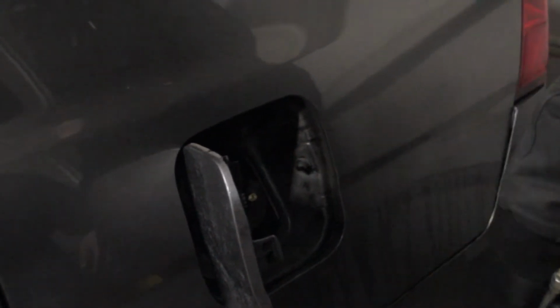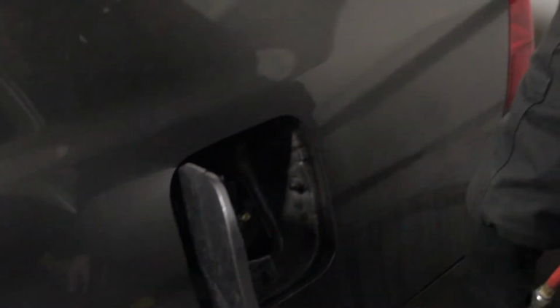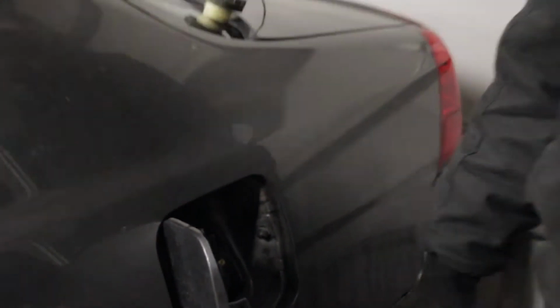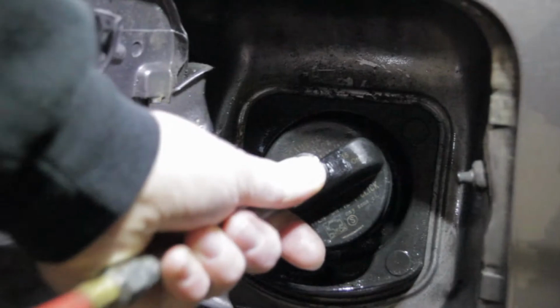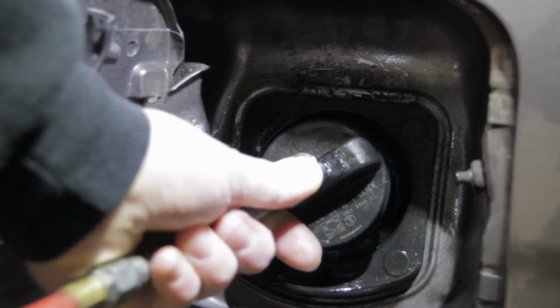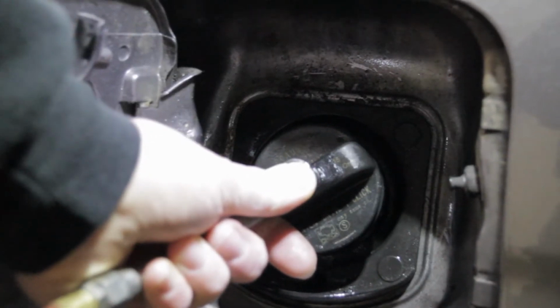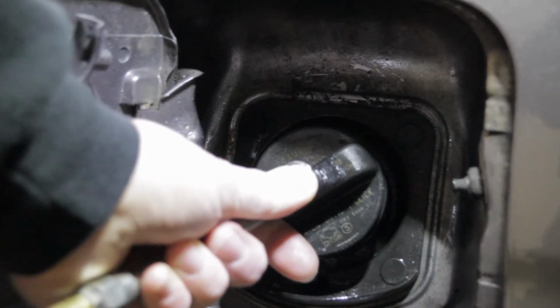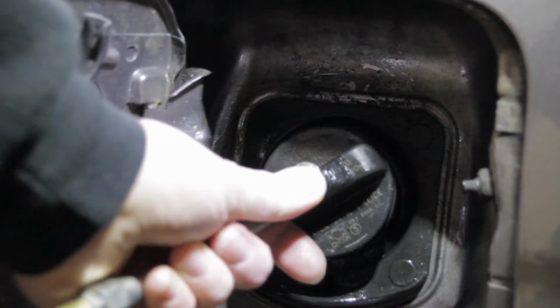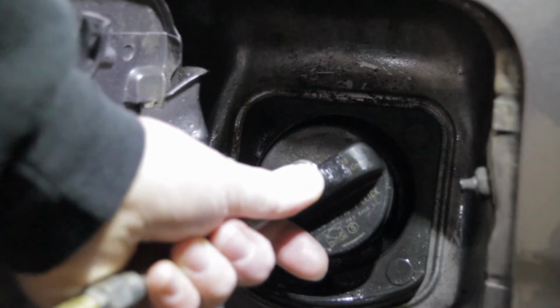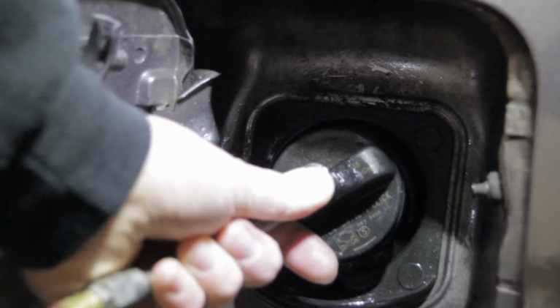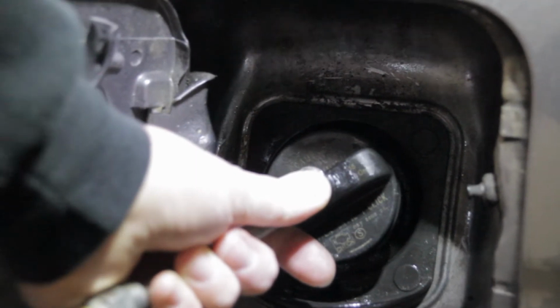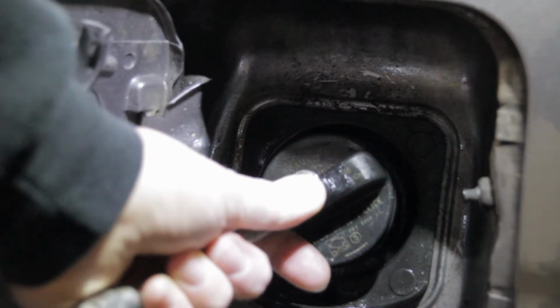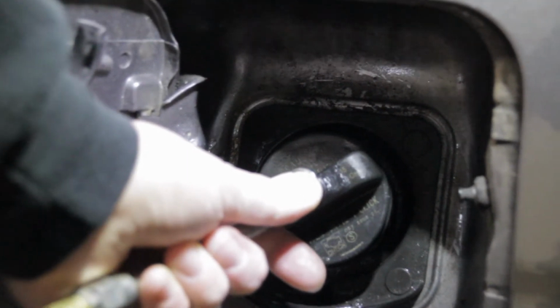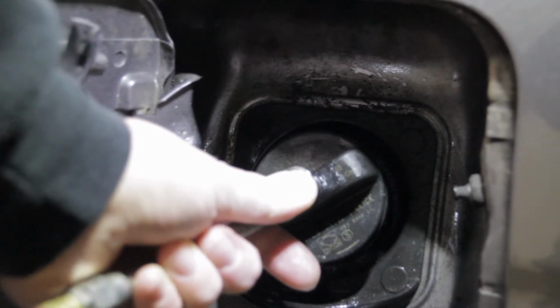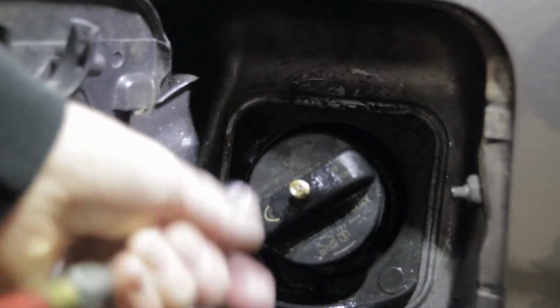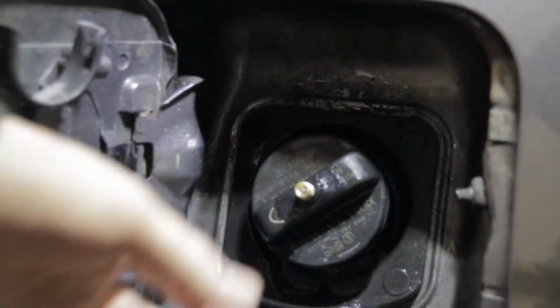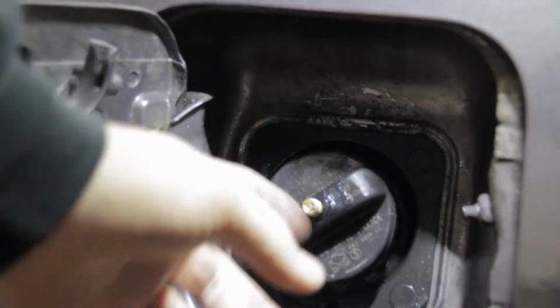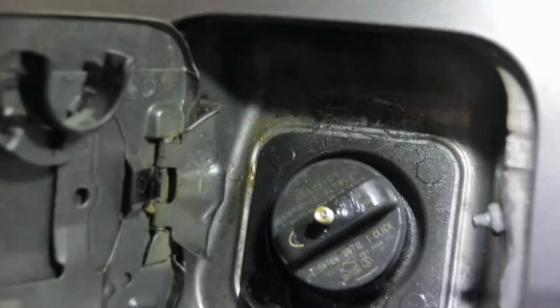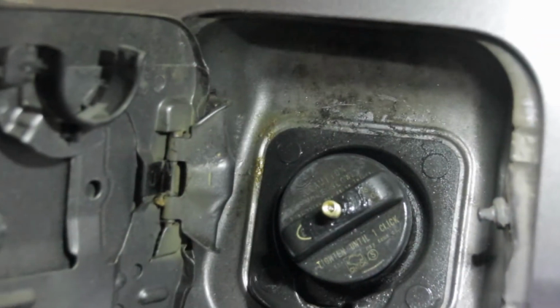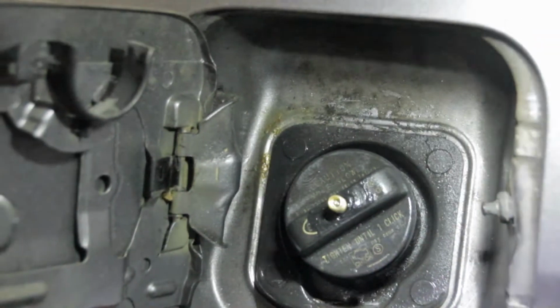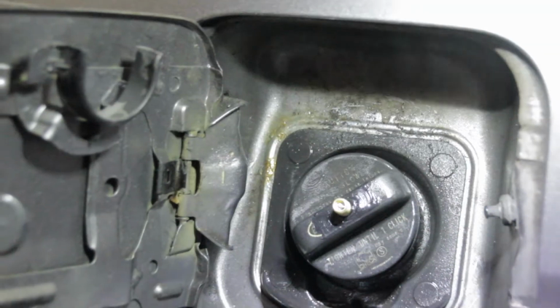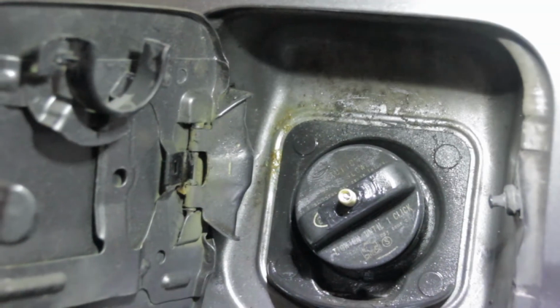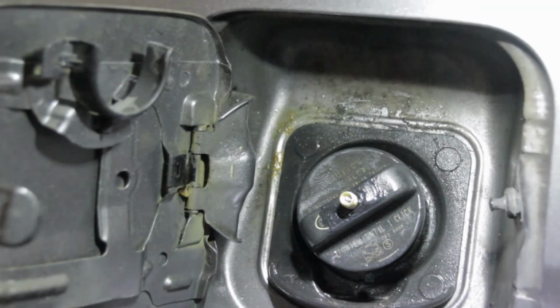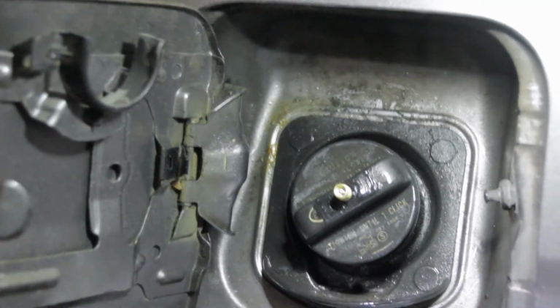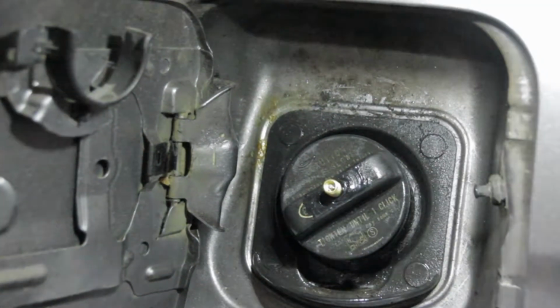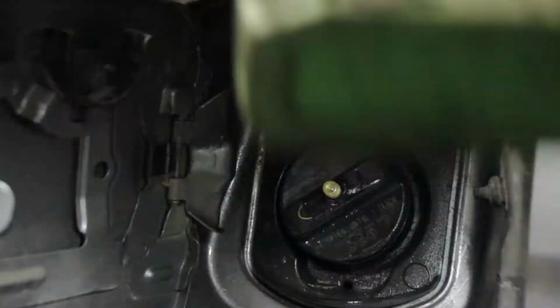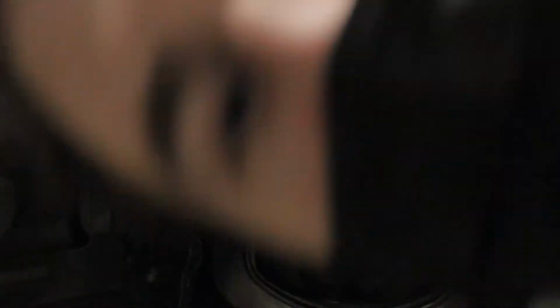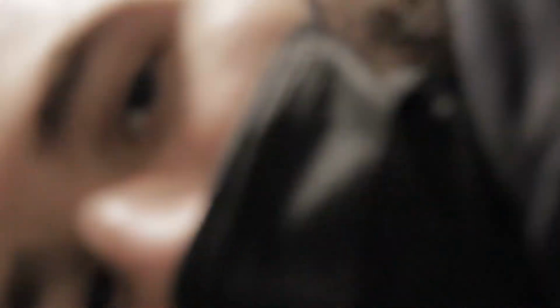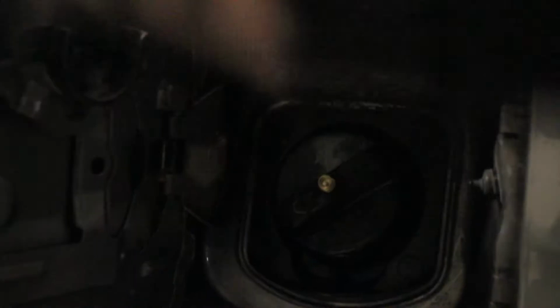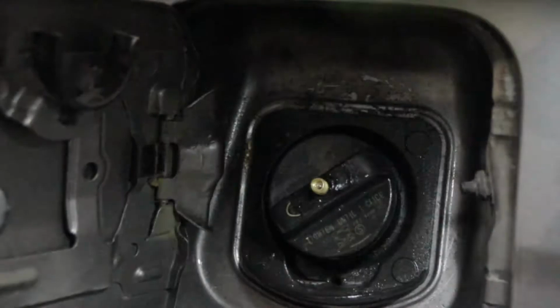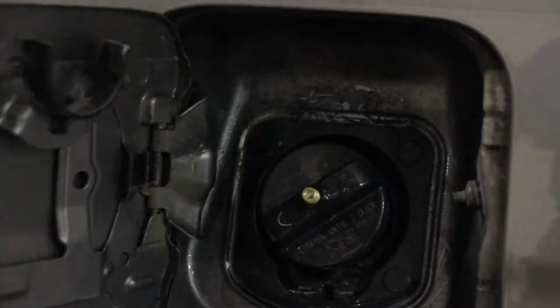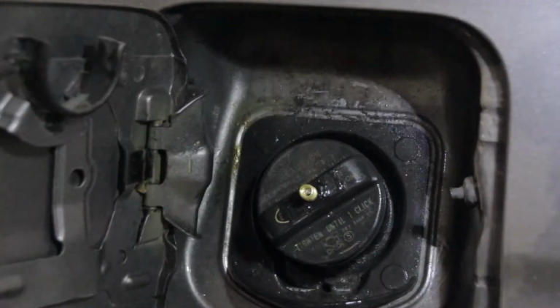I hear it leaking. It's leaking from the cap we made. So it's a bust — back to the drawing board.